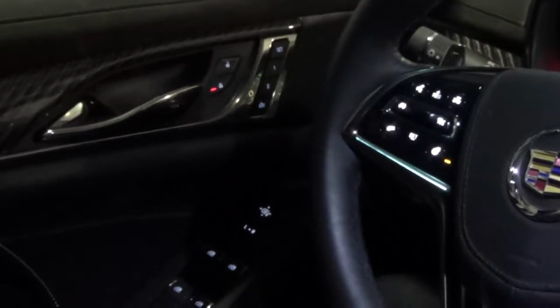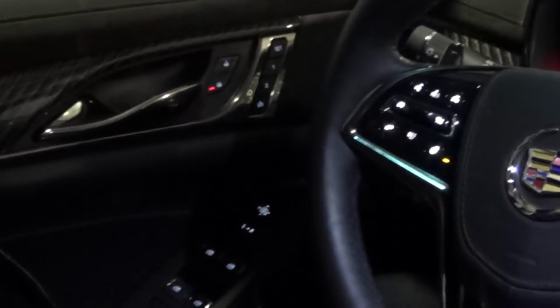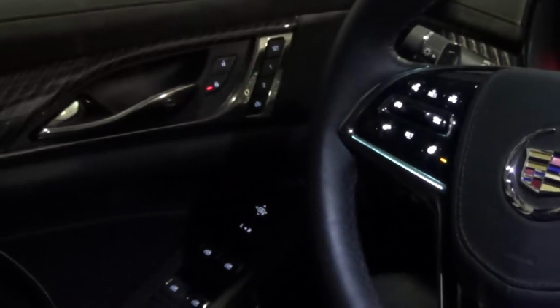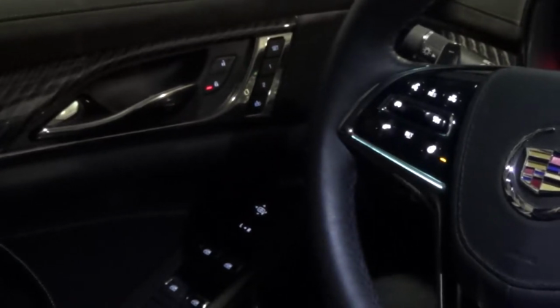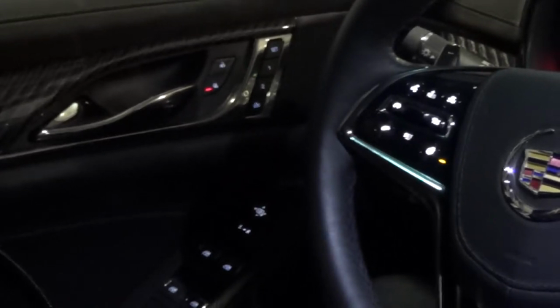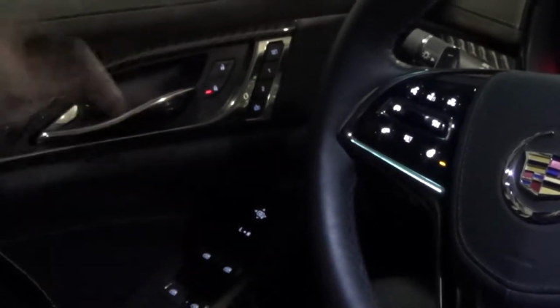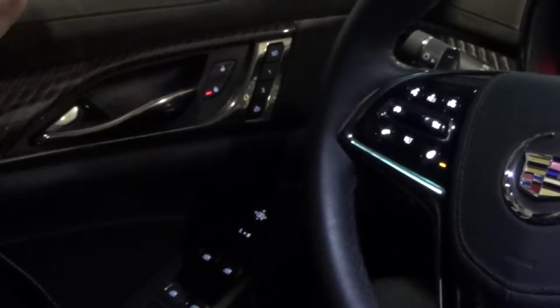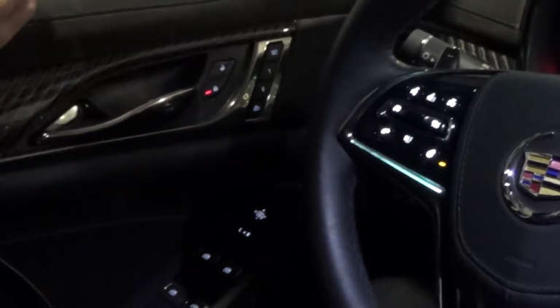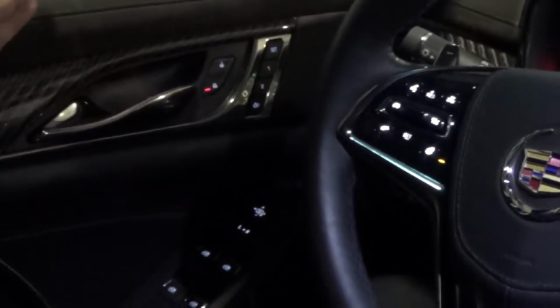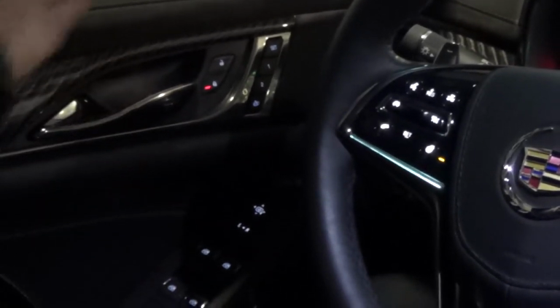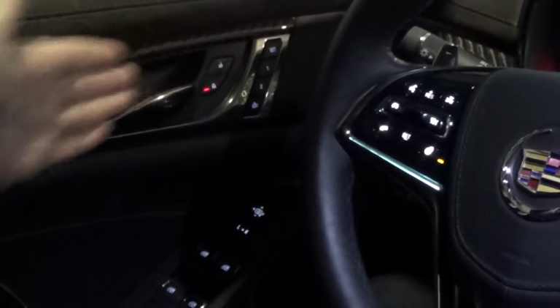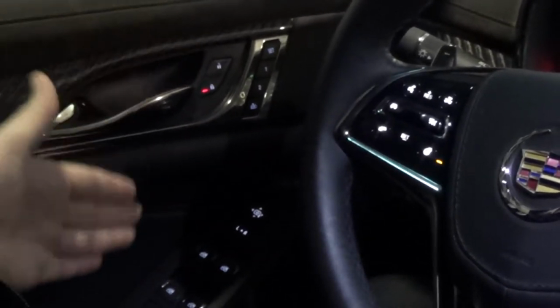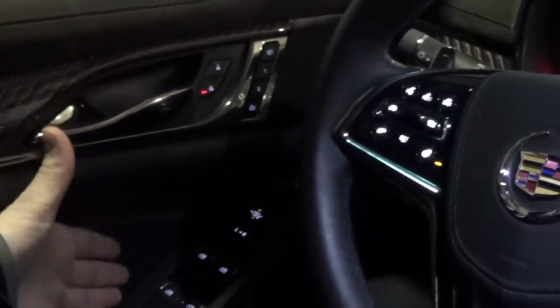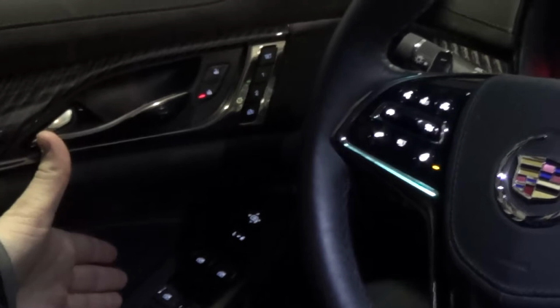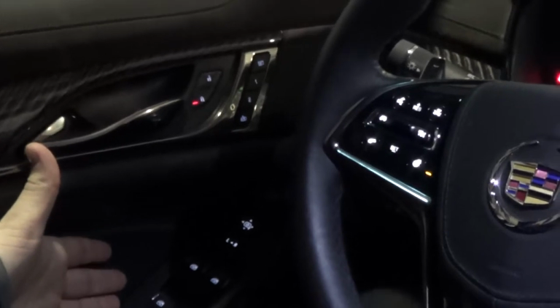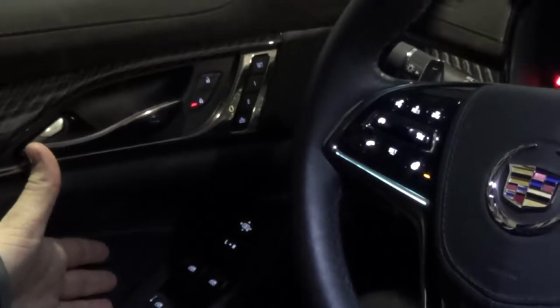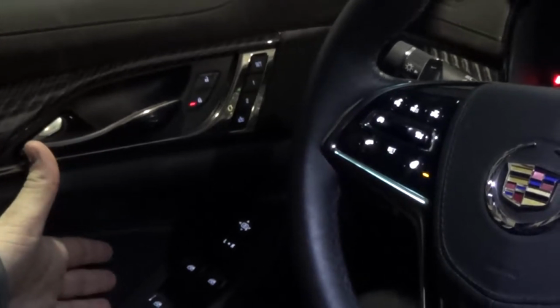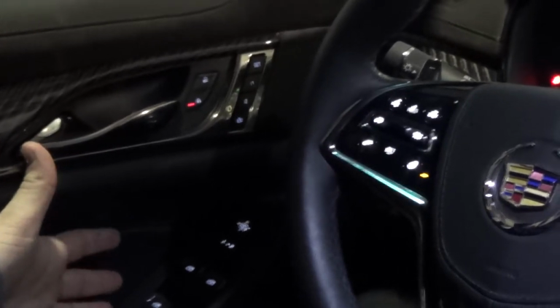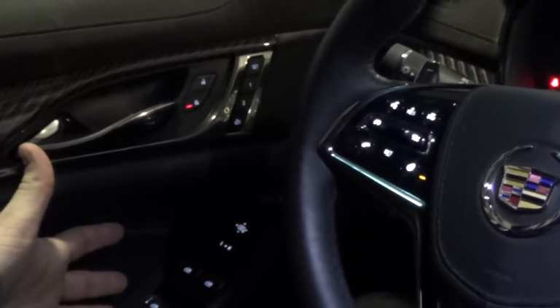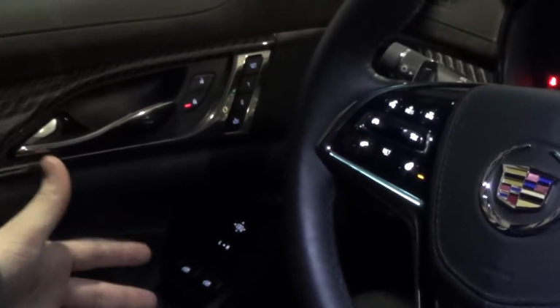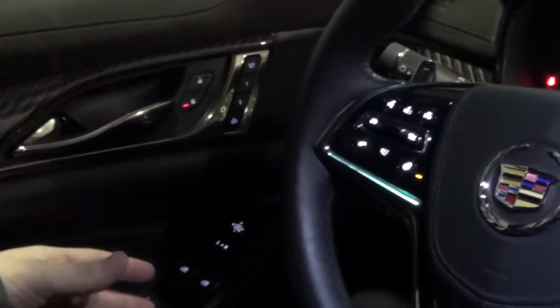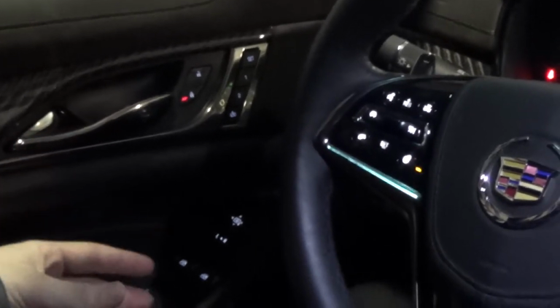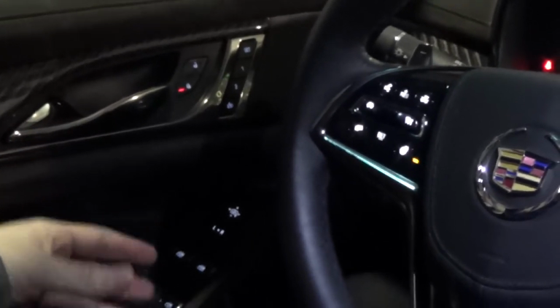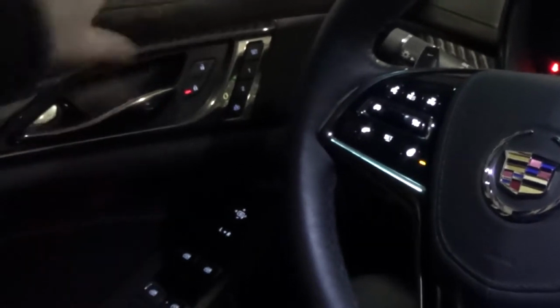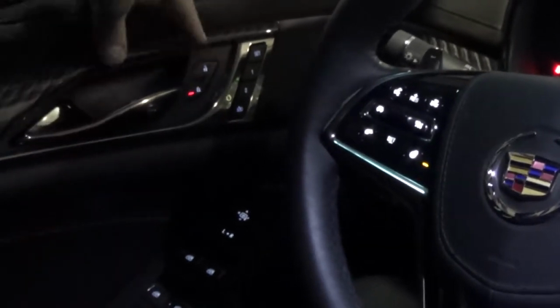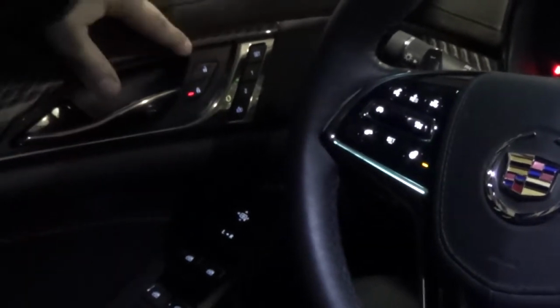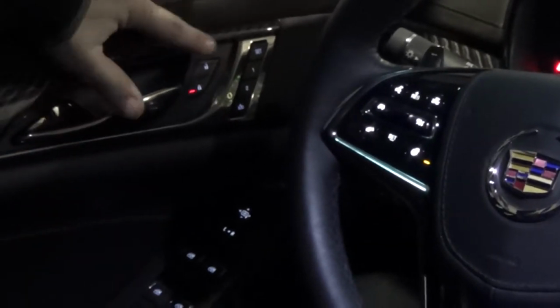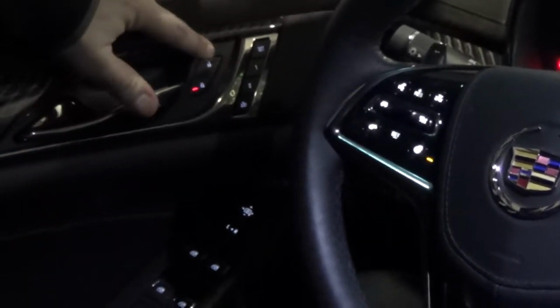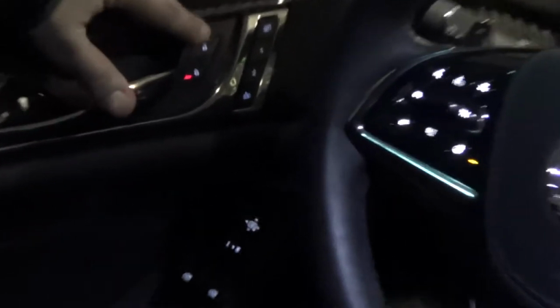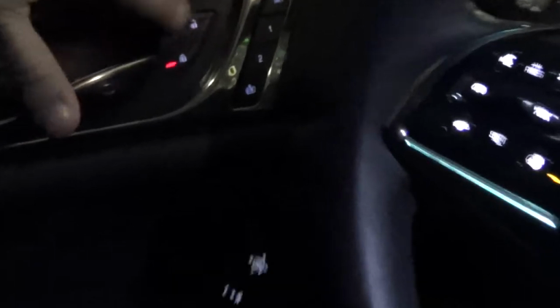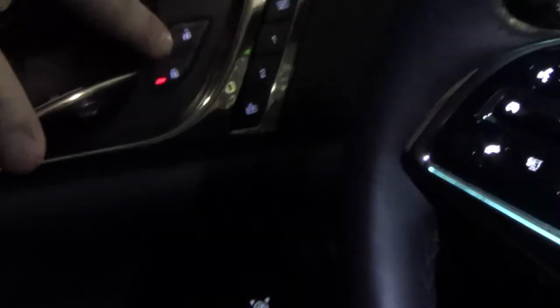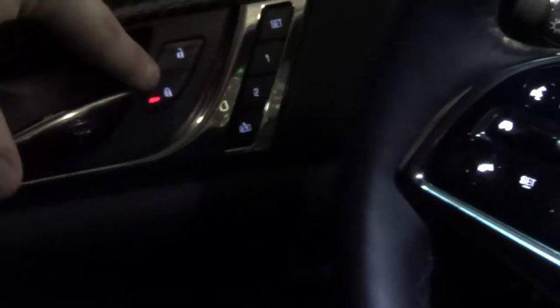So basically when you're sitting in your driver's seat, you have a few more buttons over here which are for your comfort and convenience. Pretty self-explanatory — you get your lock and unlock buttons over here.